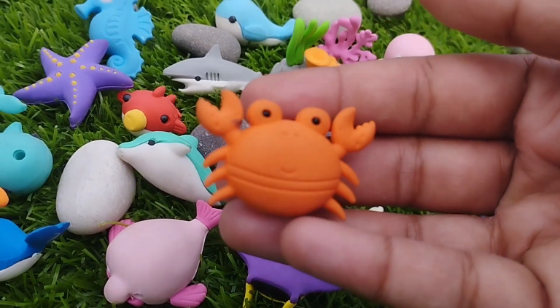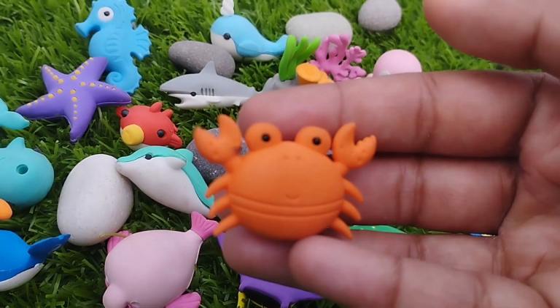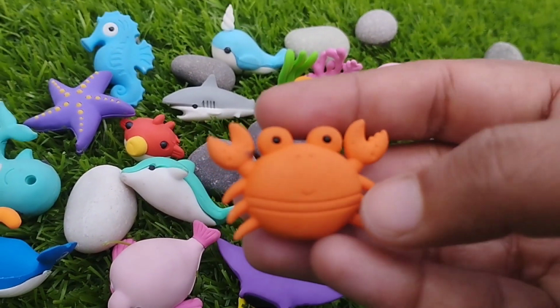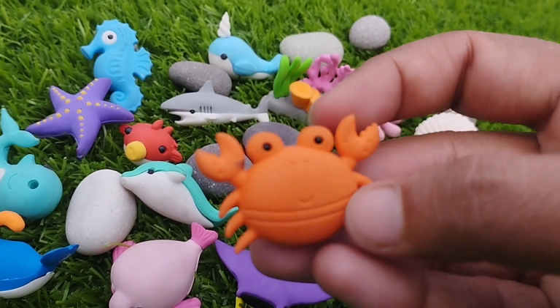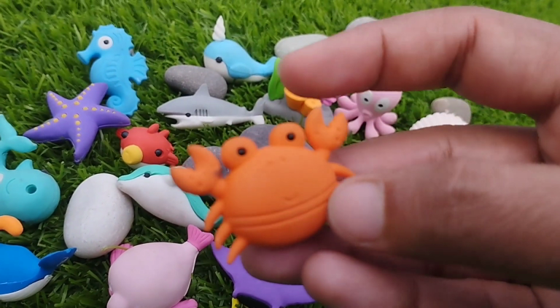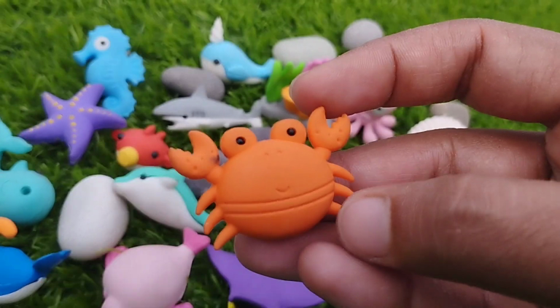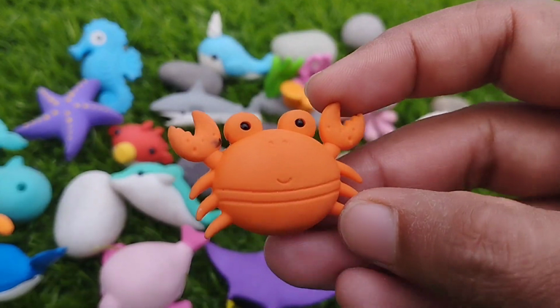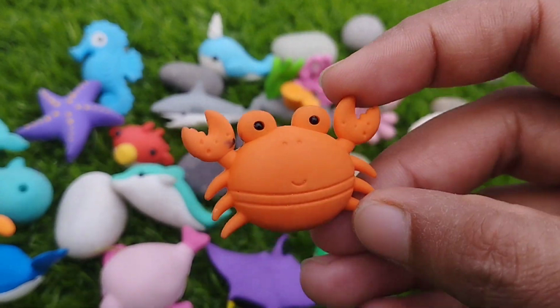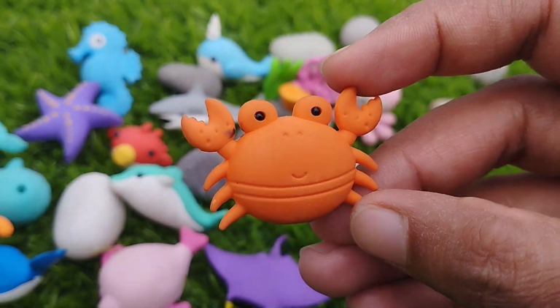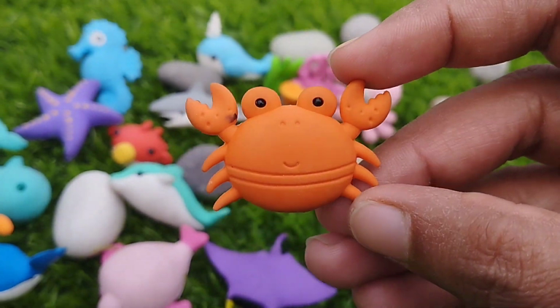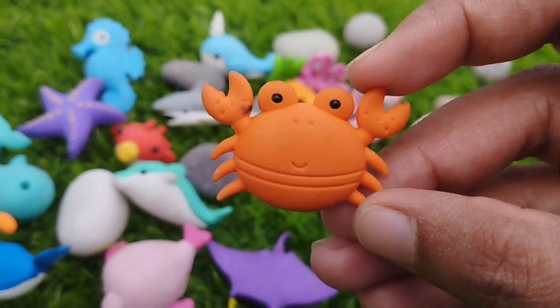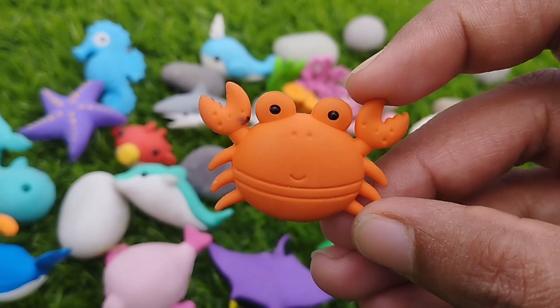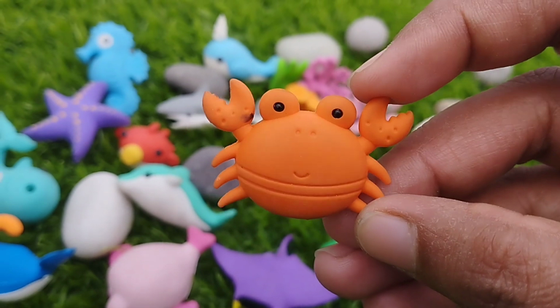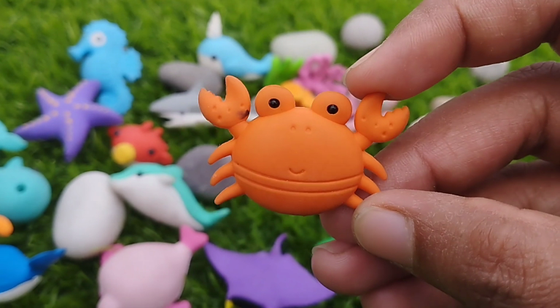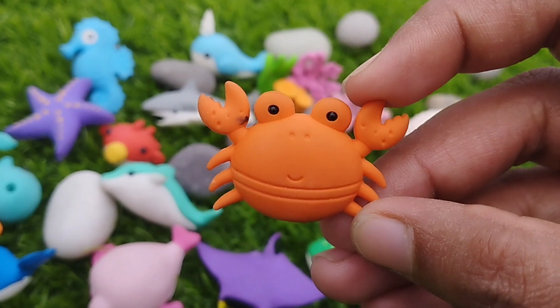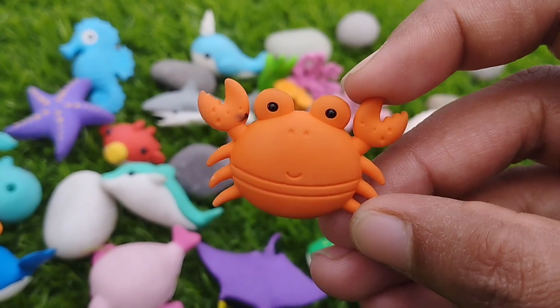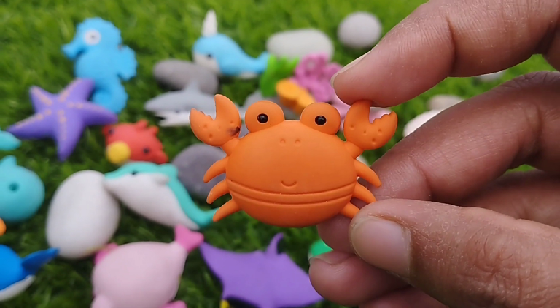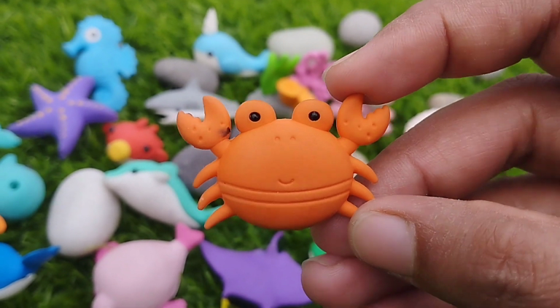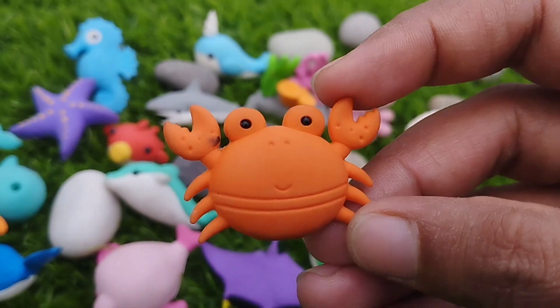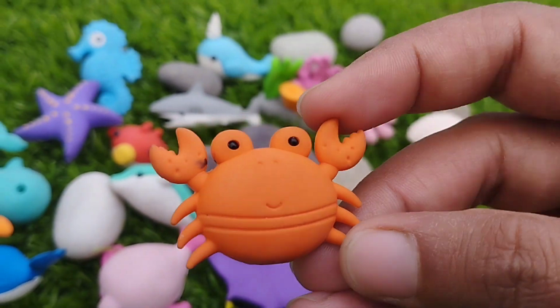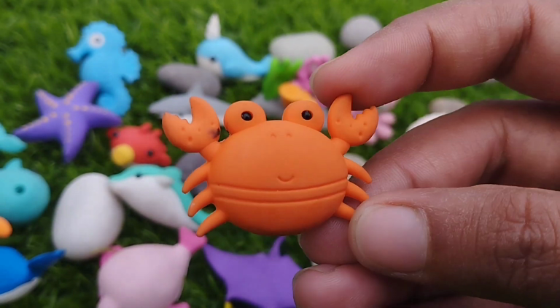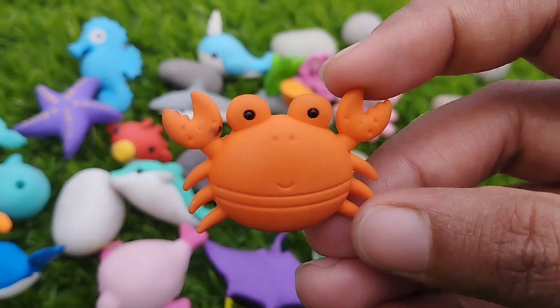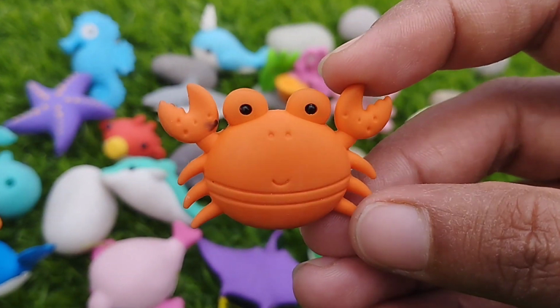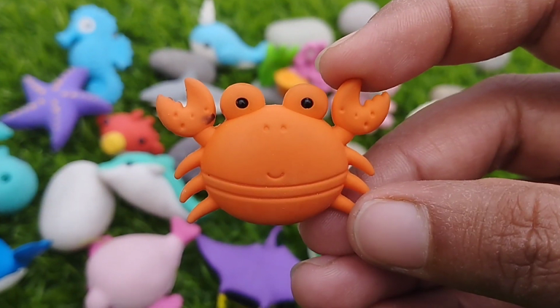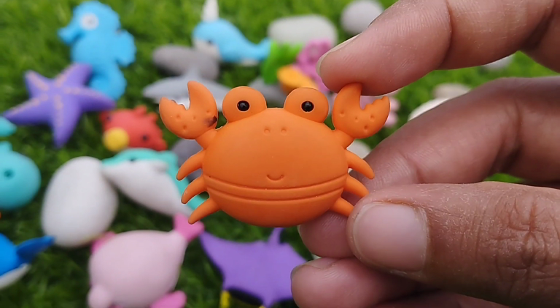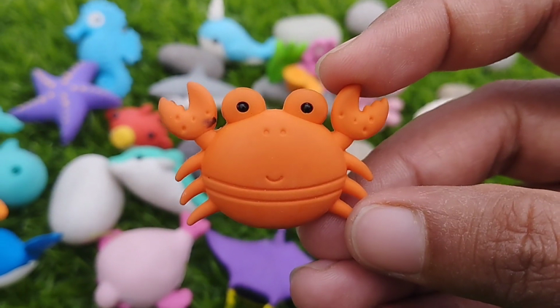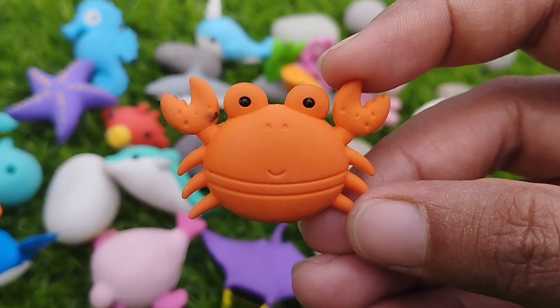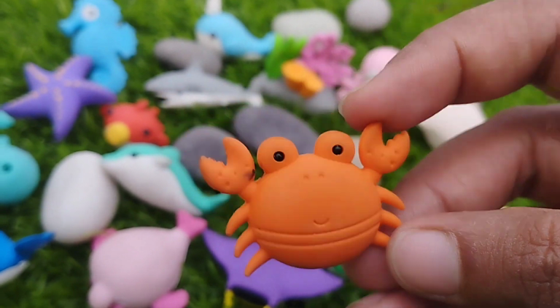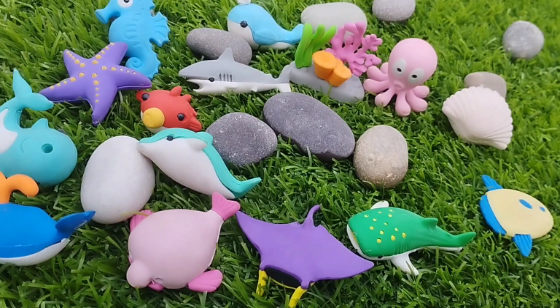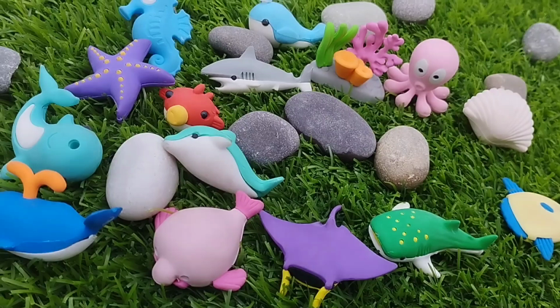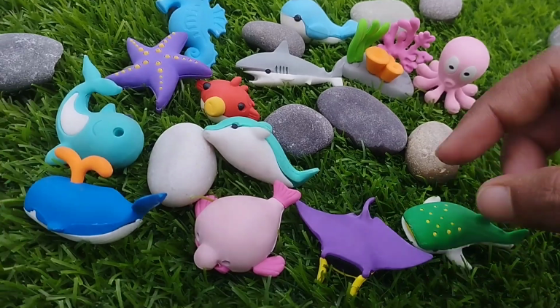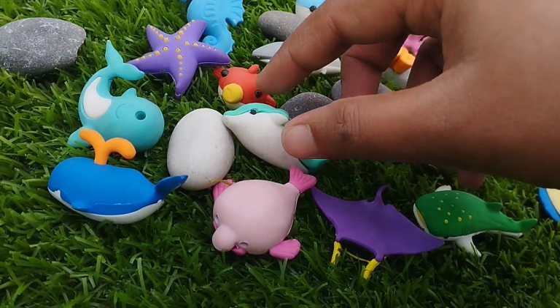A crab. This is a crab. A crab. This is a crab.